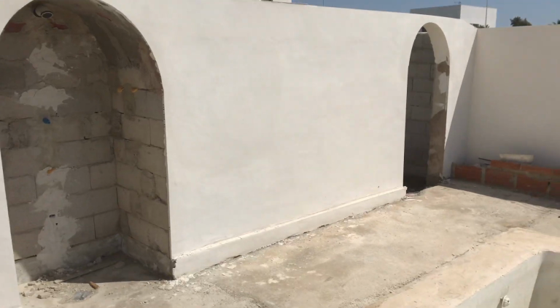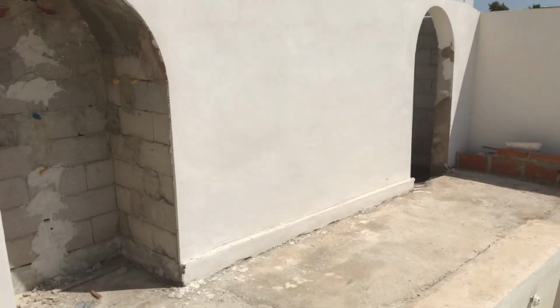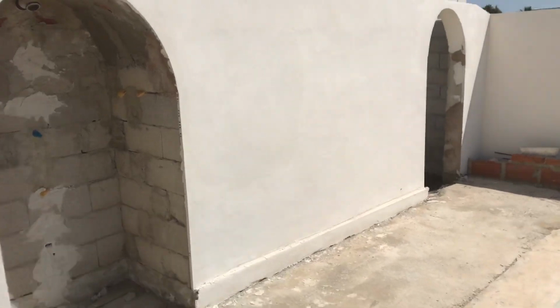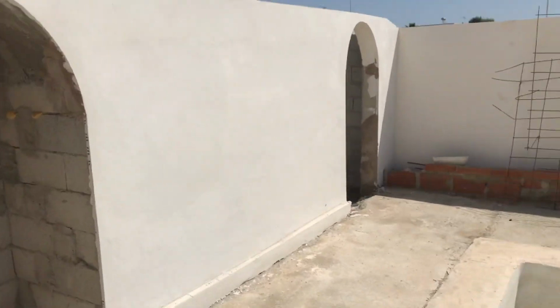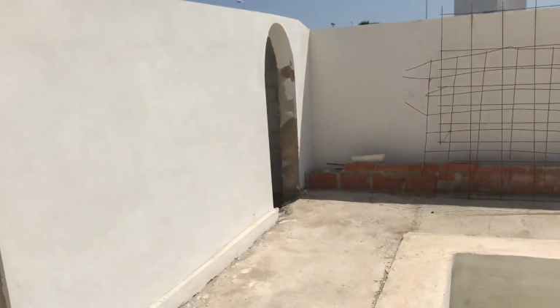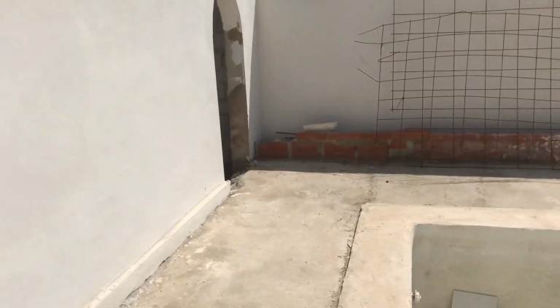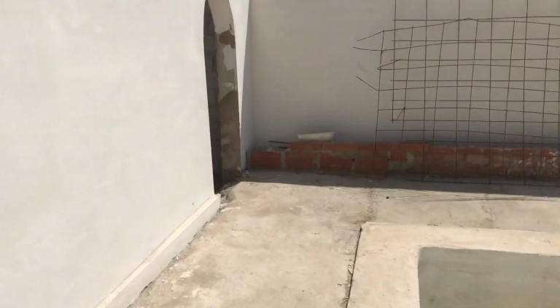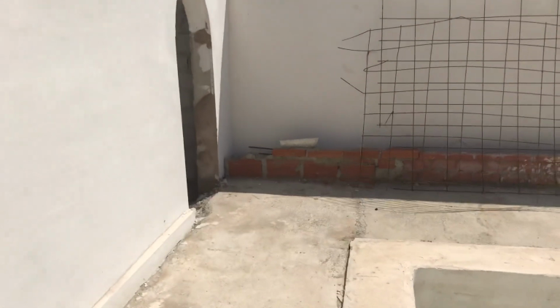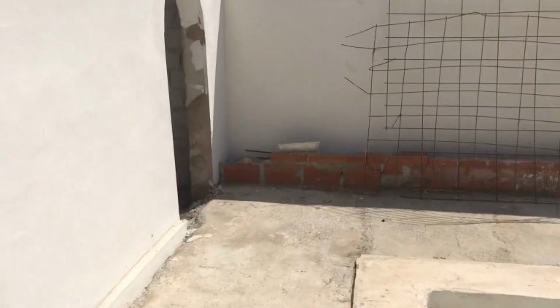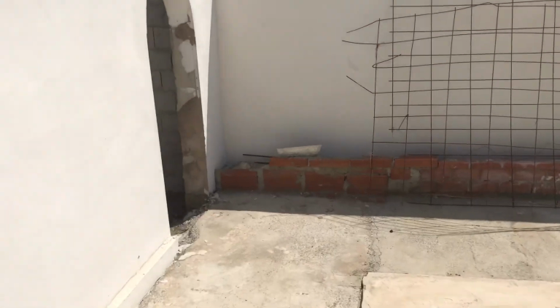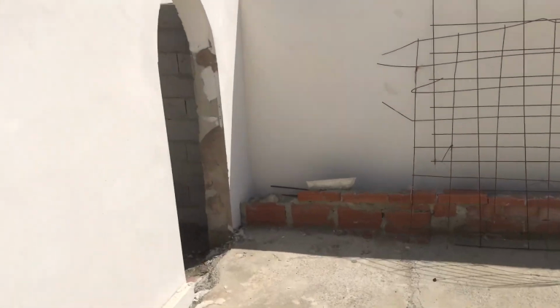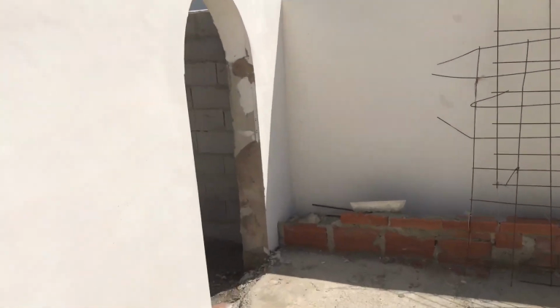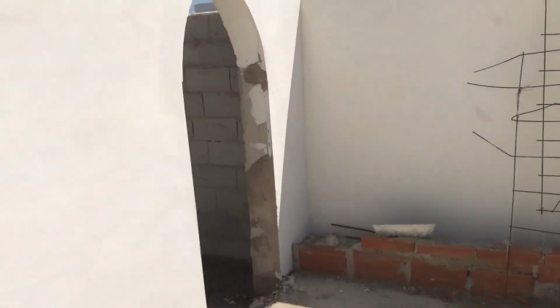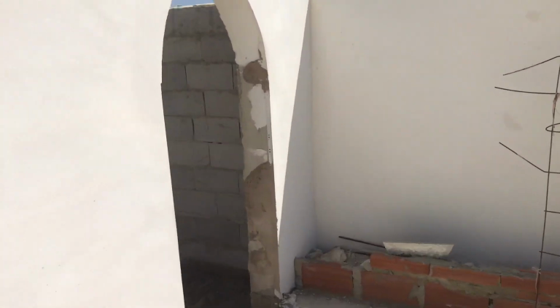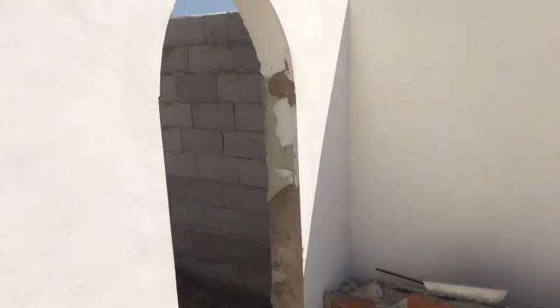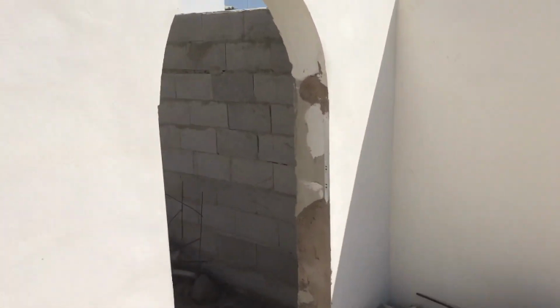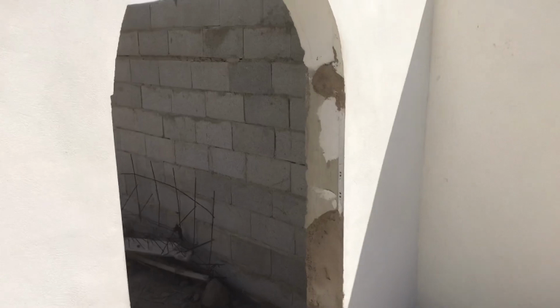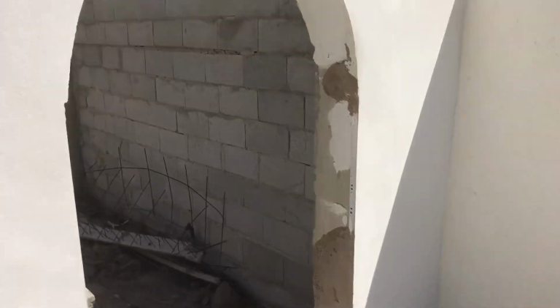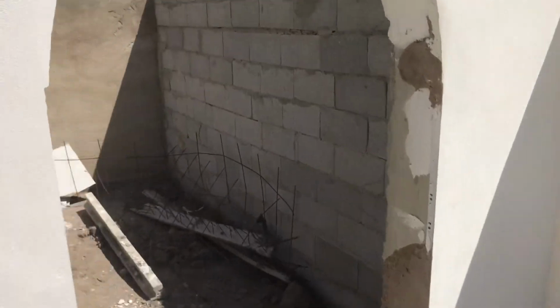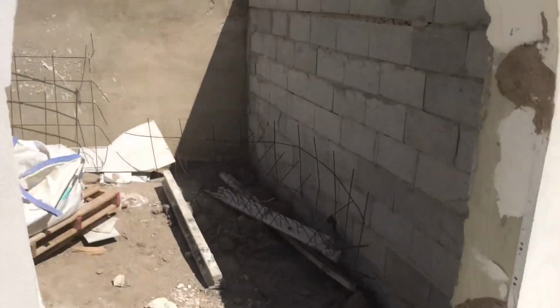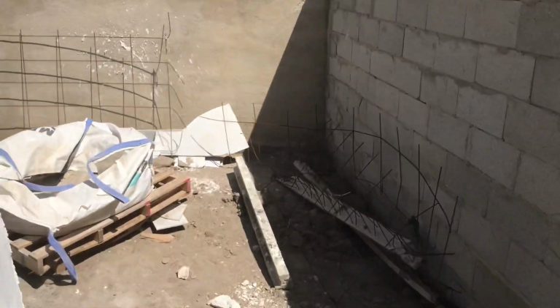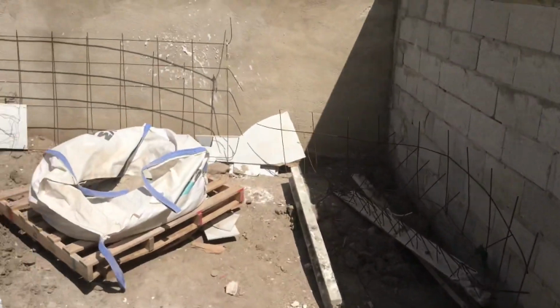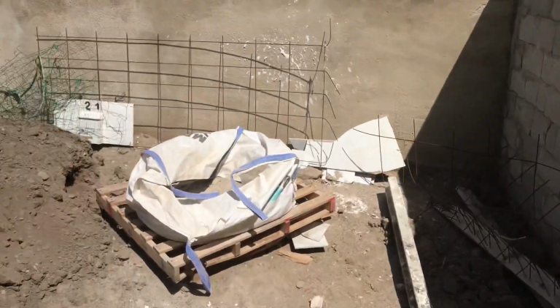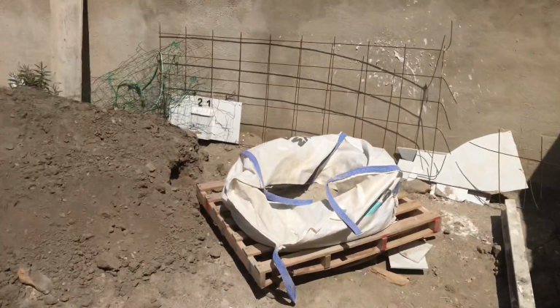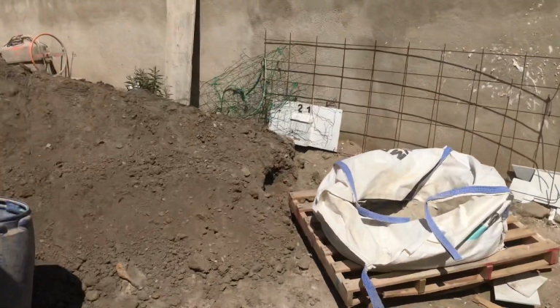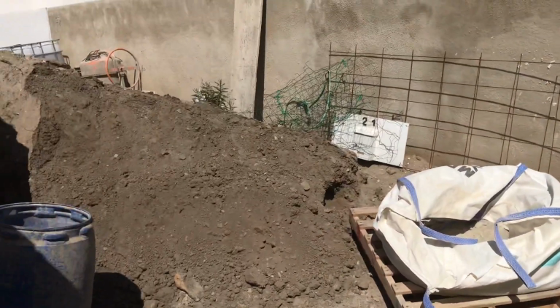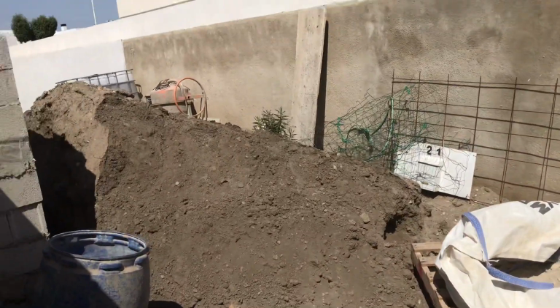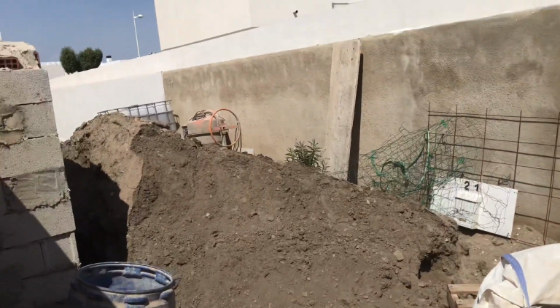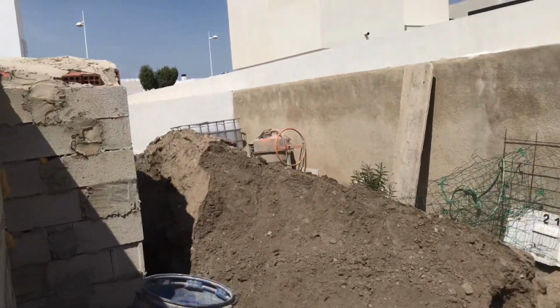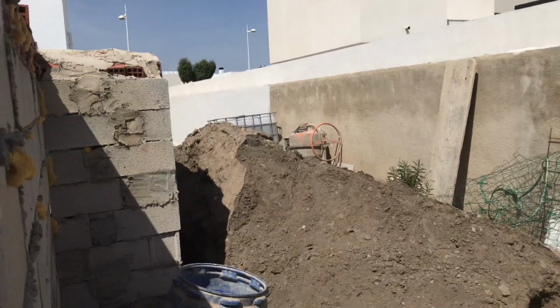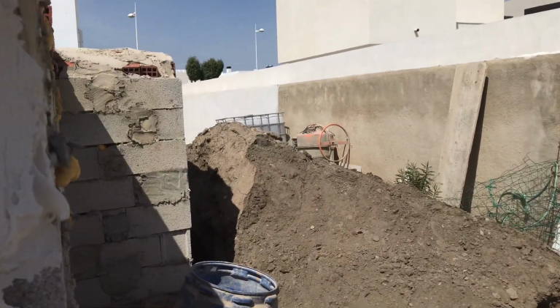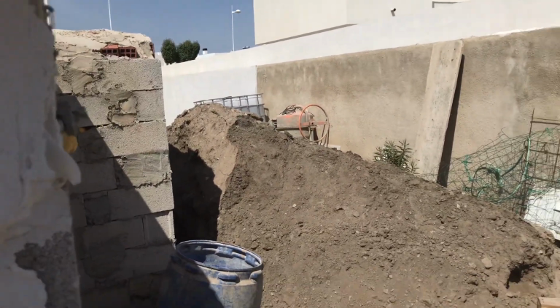And this other archway is going to be into the allotment area — just a dumping area at the moment, but this is my allotment area.